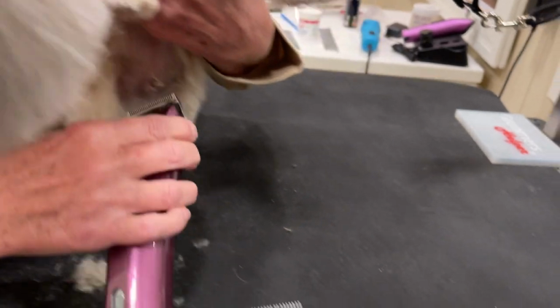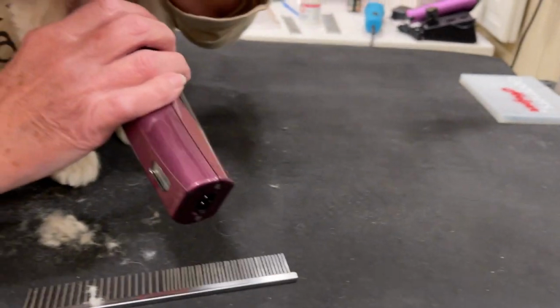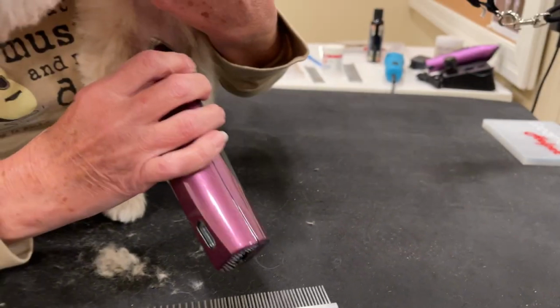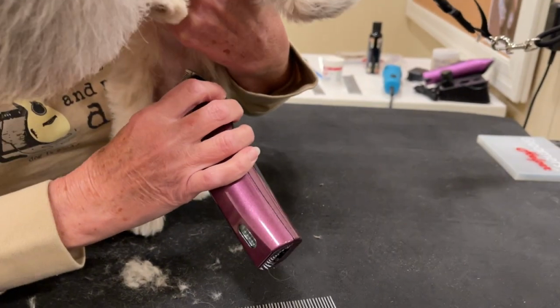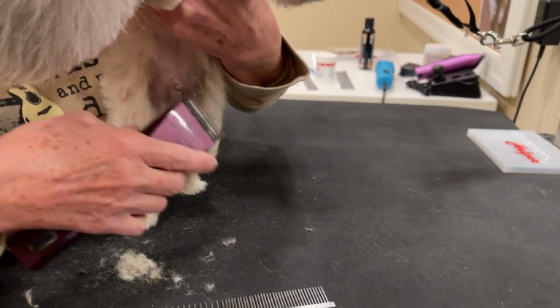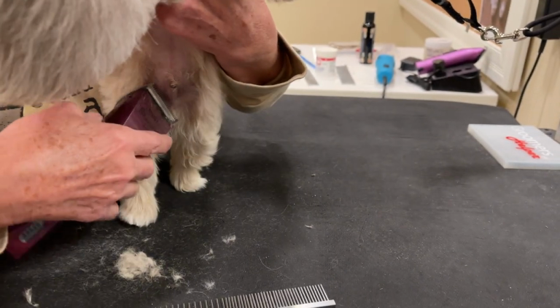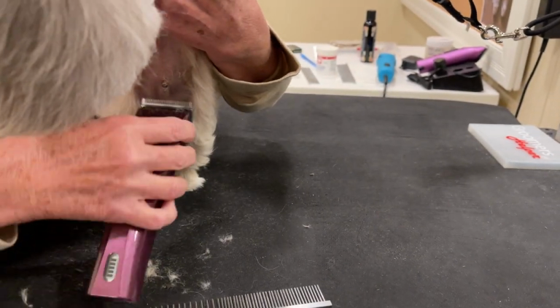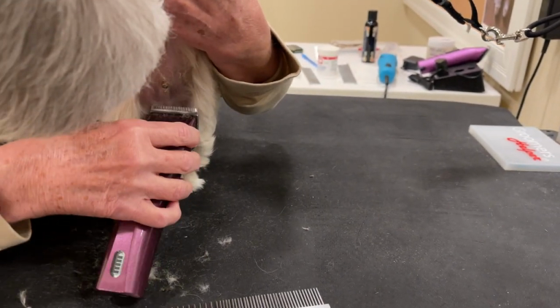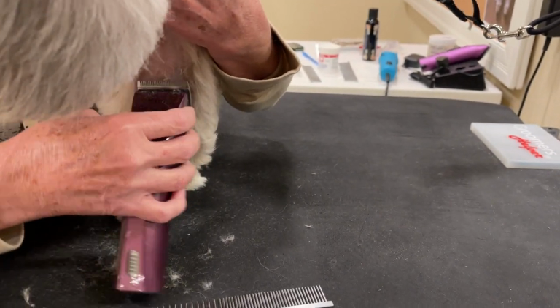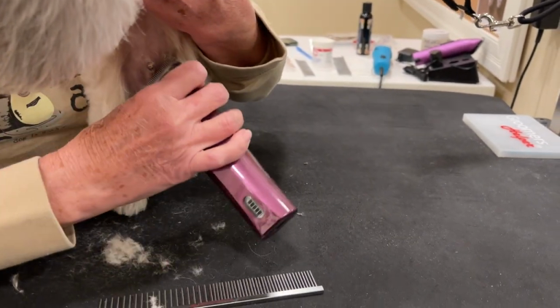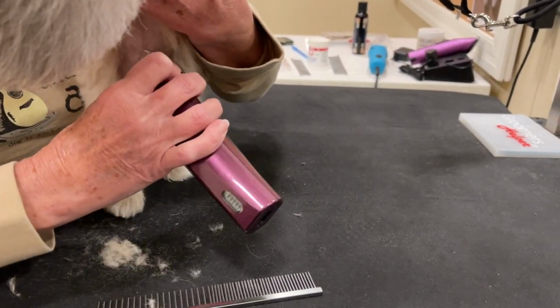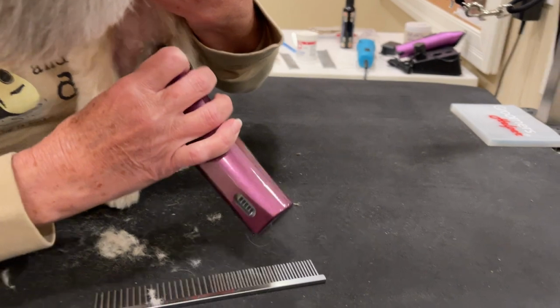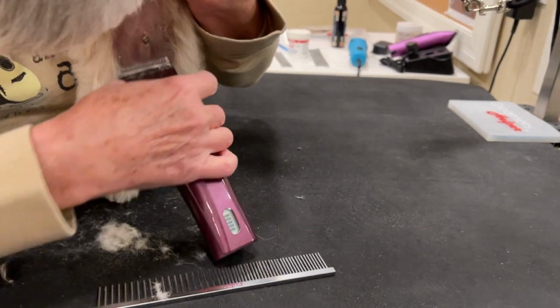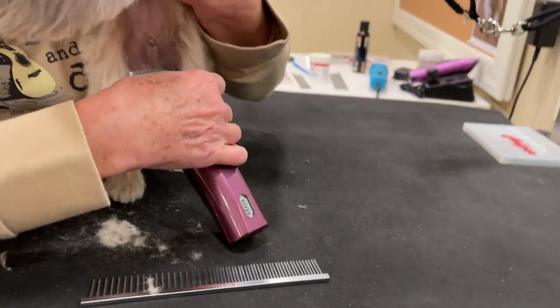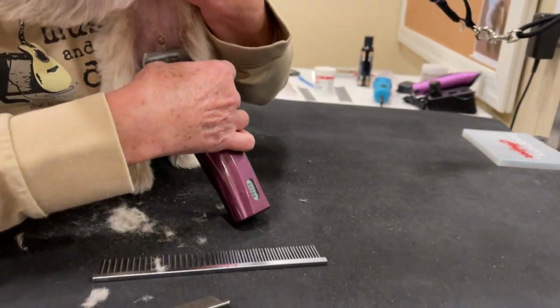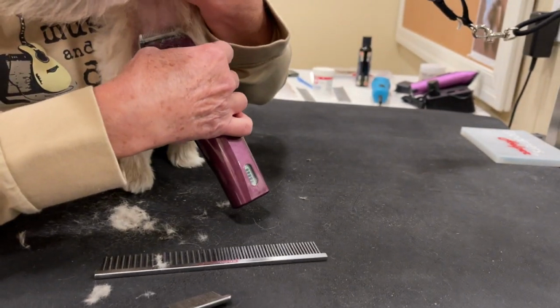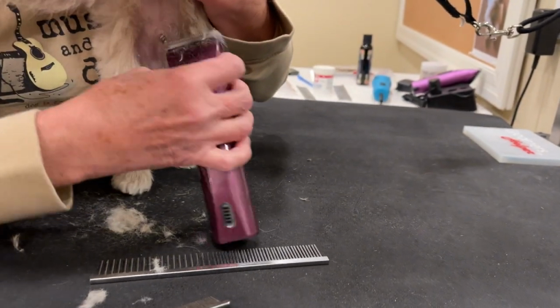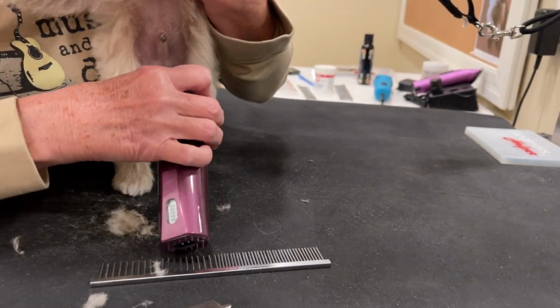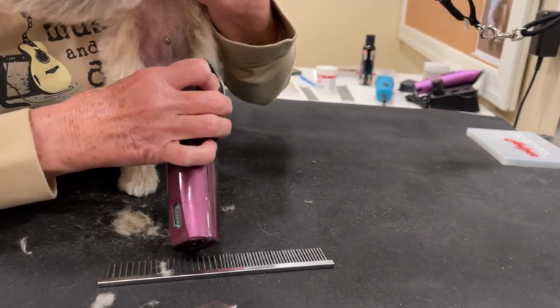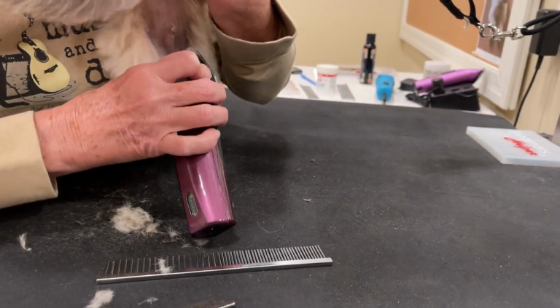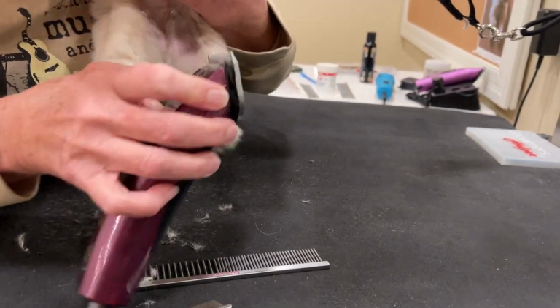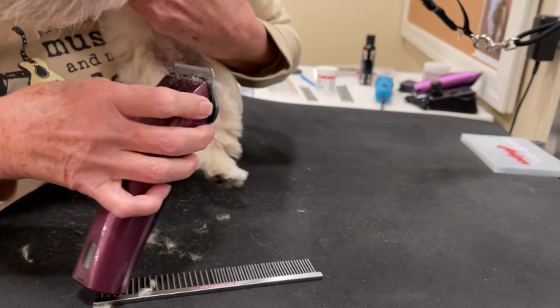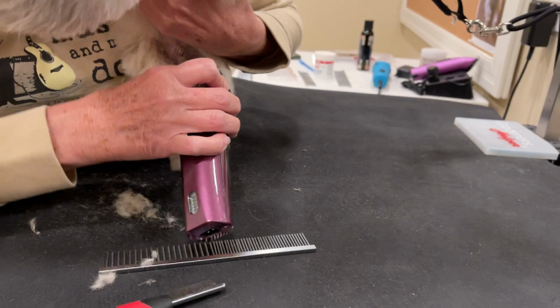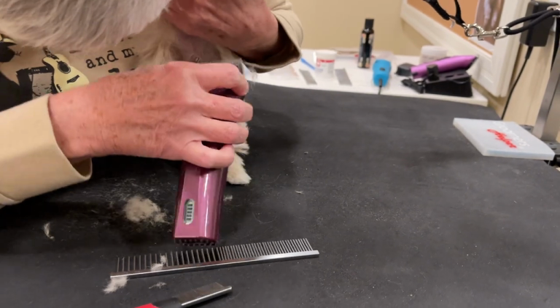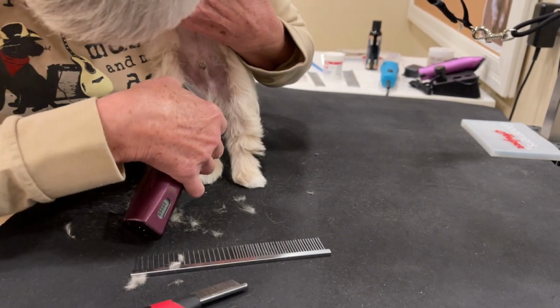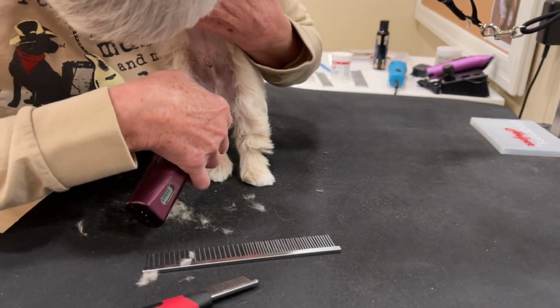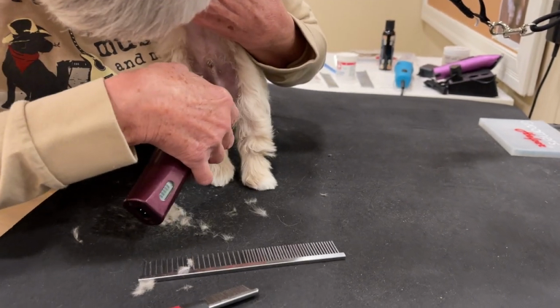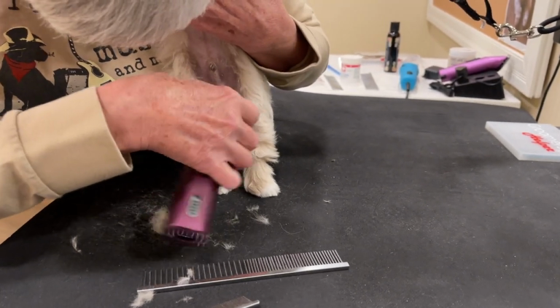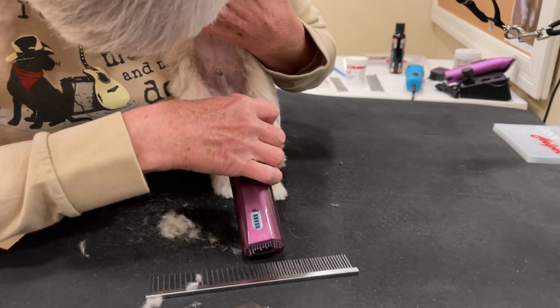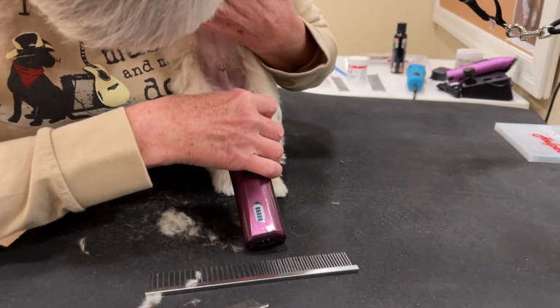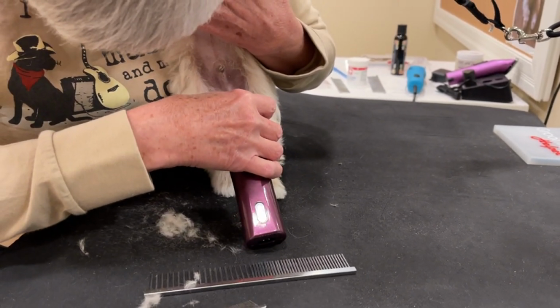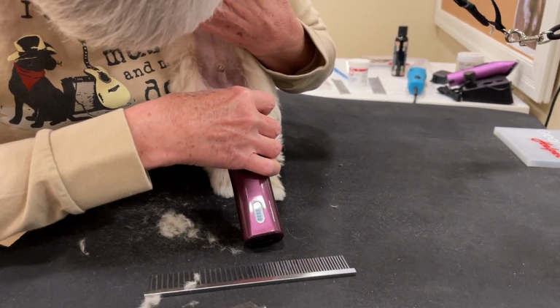Then we get really good up under the private parts here, so that the whole belly — when I'm doing it myself, I shave out the whole belly just so that we don't have any stuck or sticky hairs when little boys or little girls are peeing.